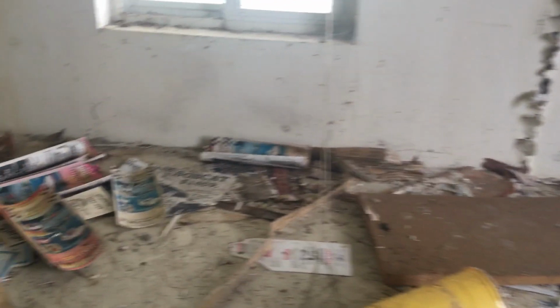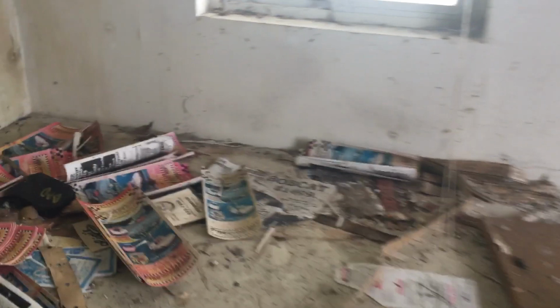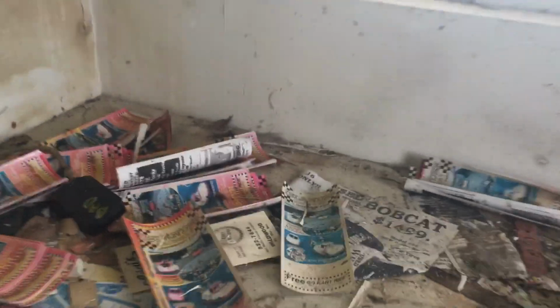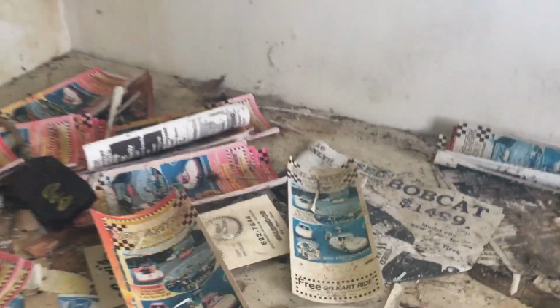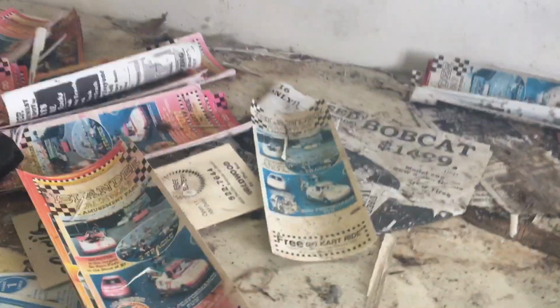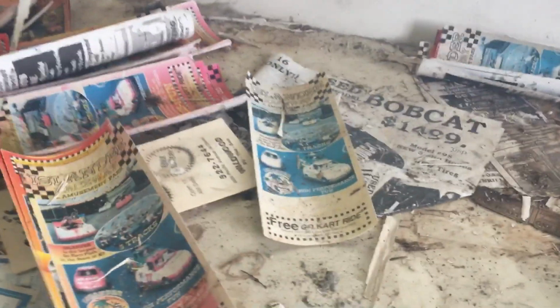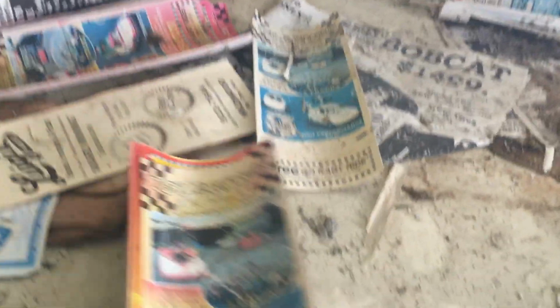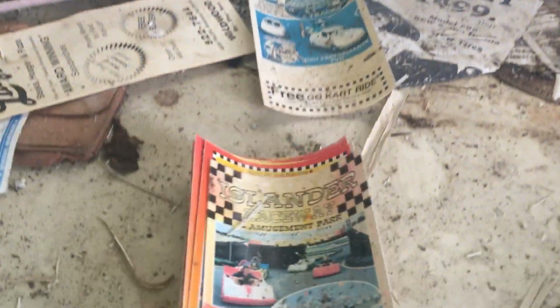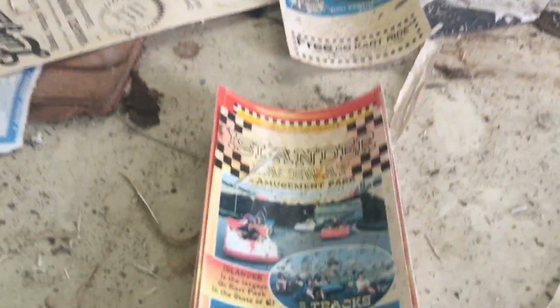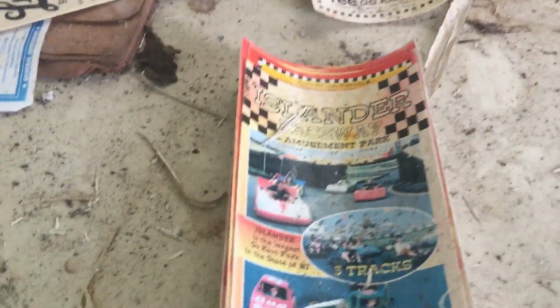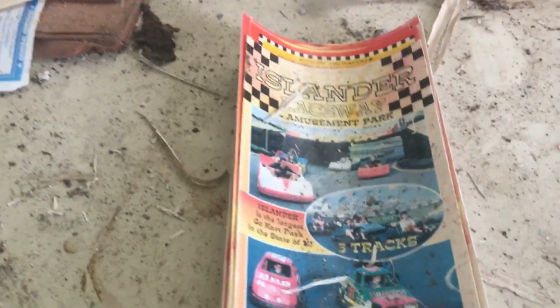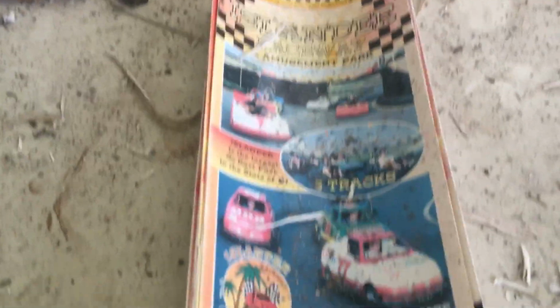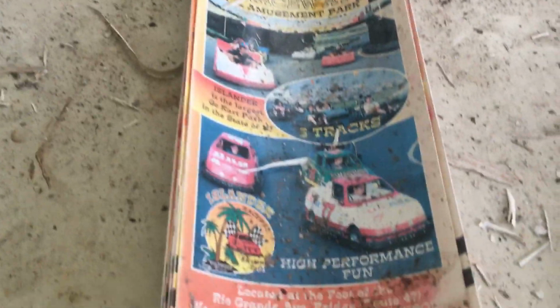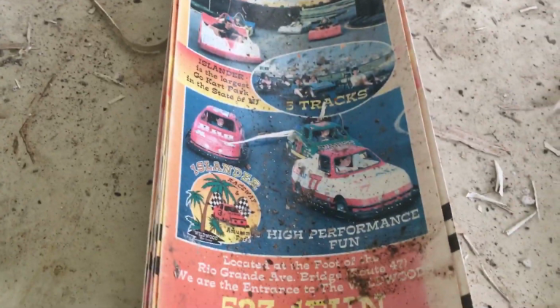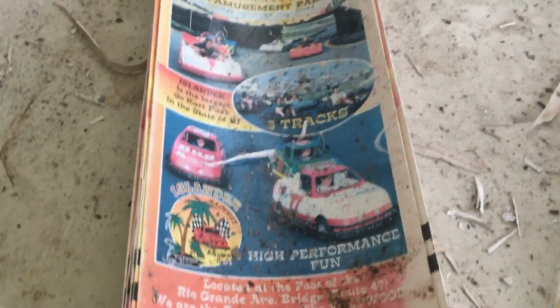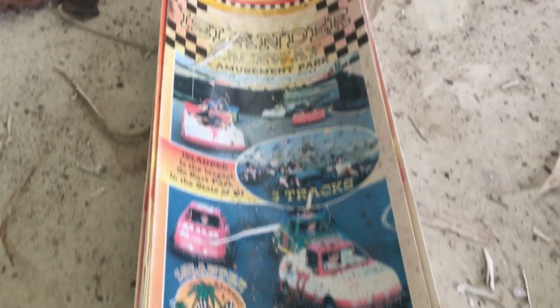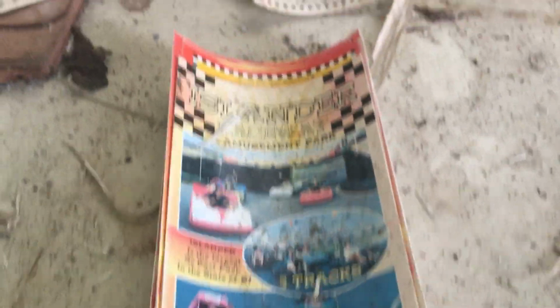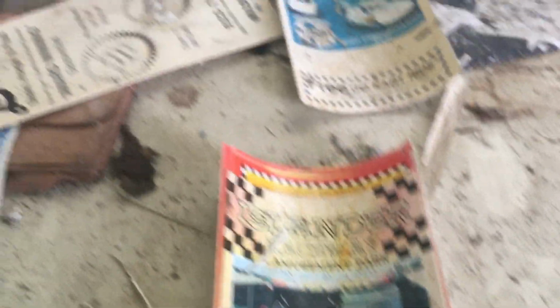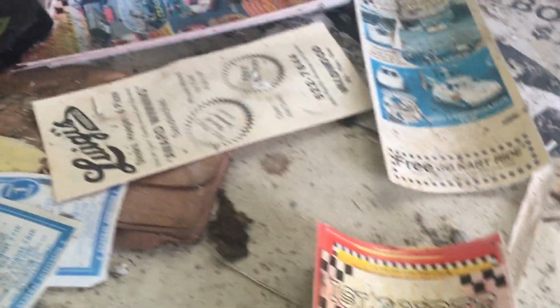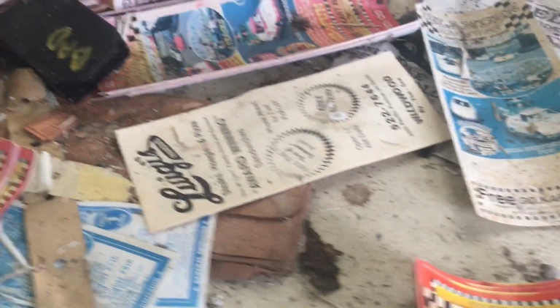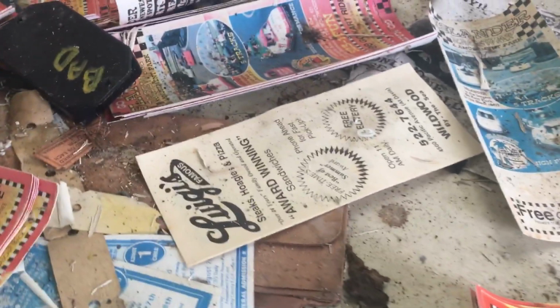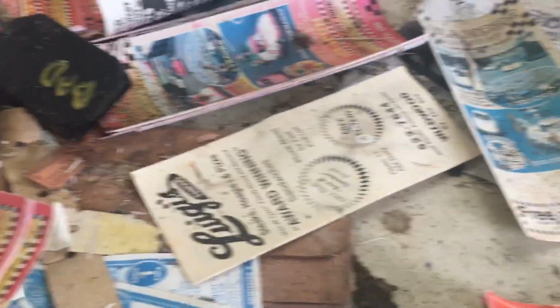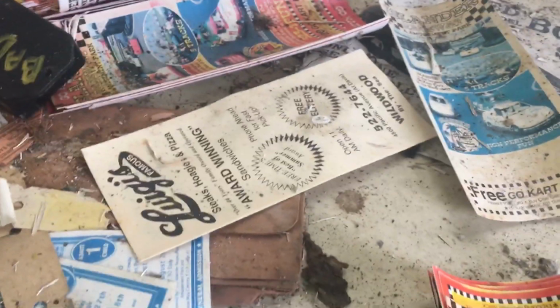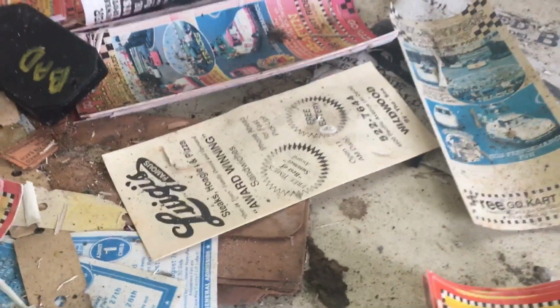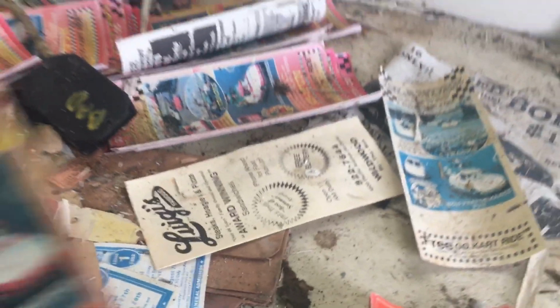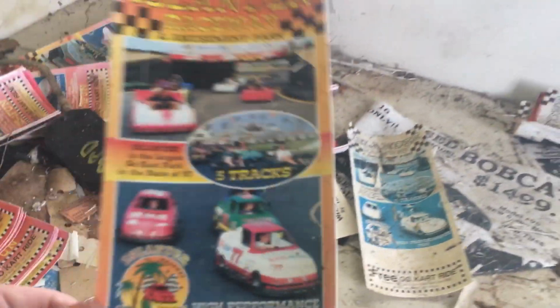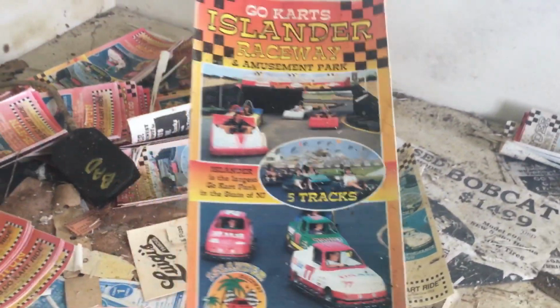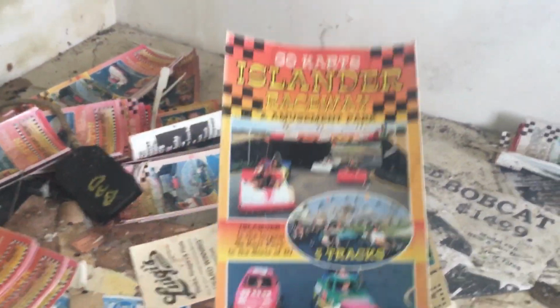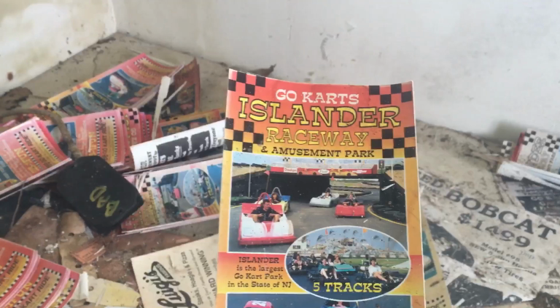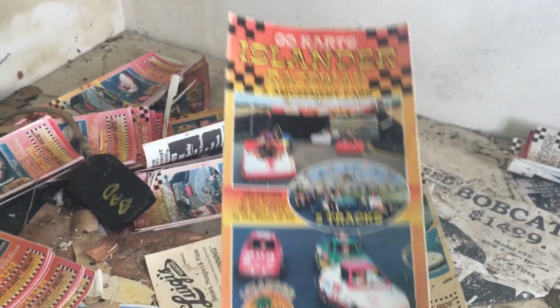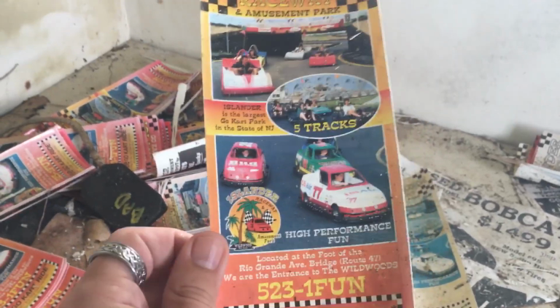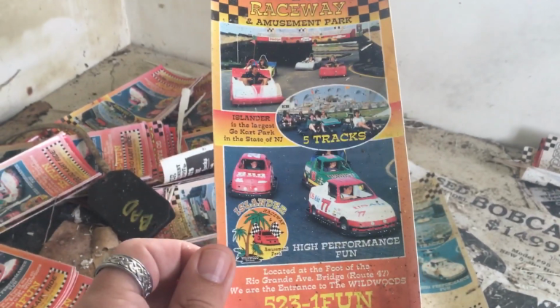Here we go — bam. This is probably exactly what this was. That's pretty neat to be able to see it. I bet money there's go-karts on this property somewhere.